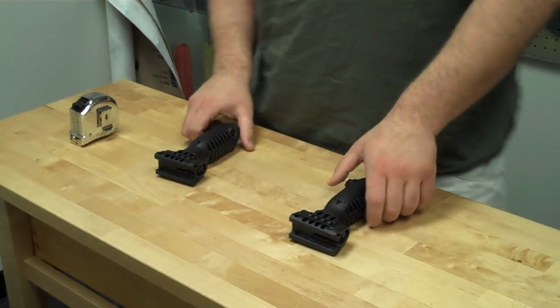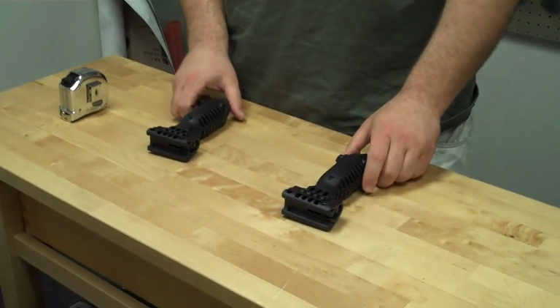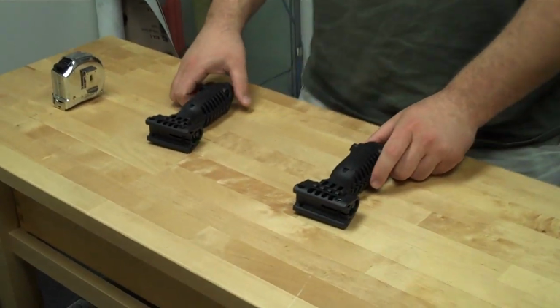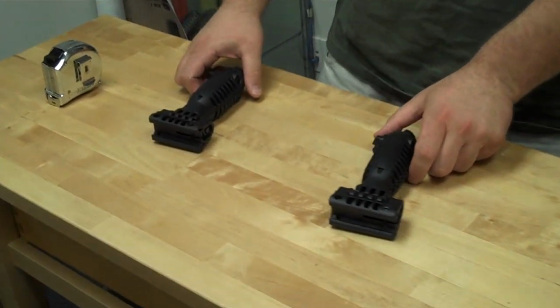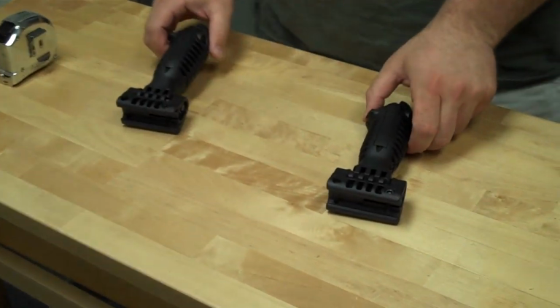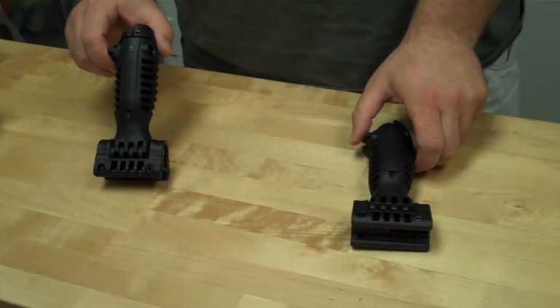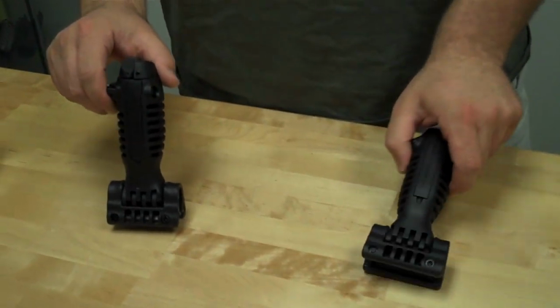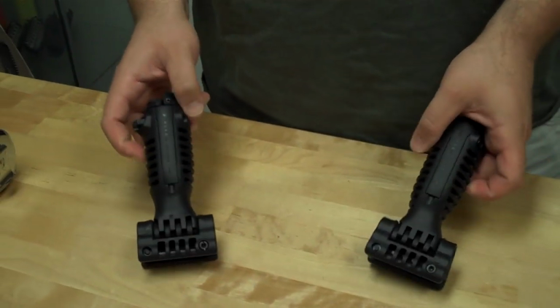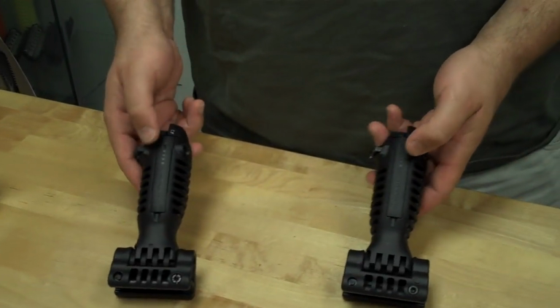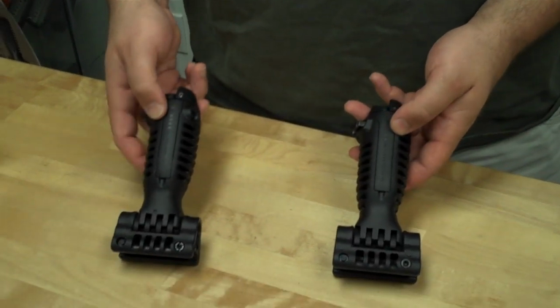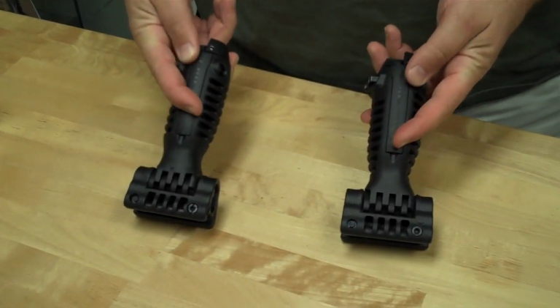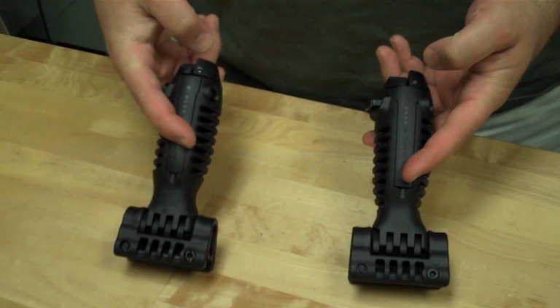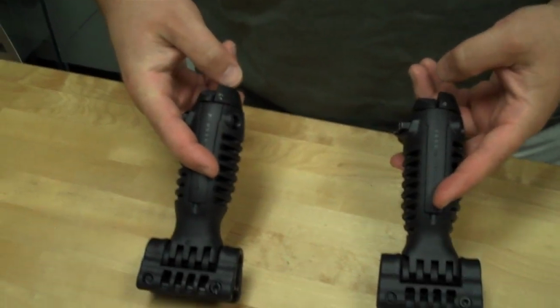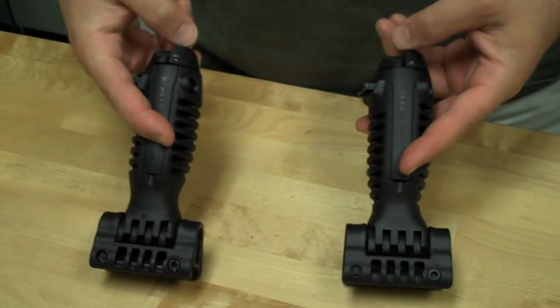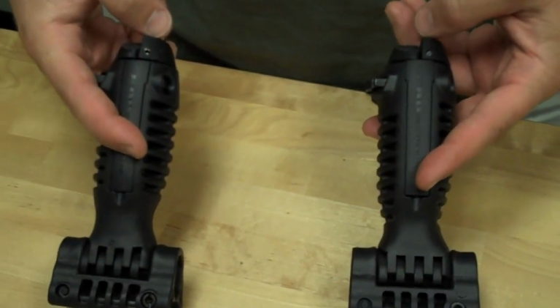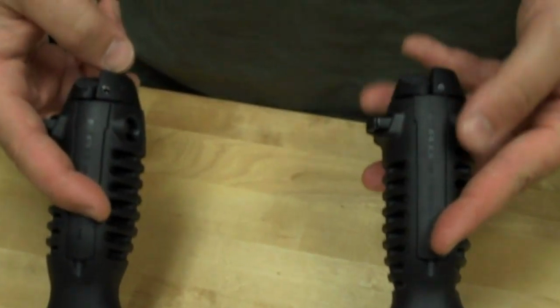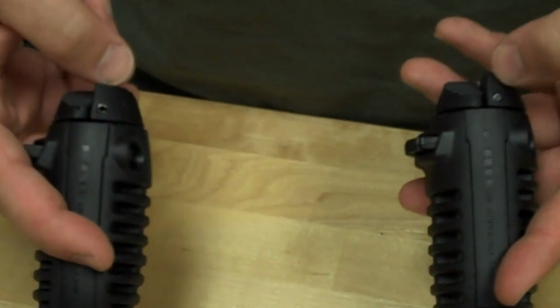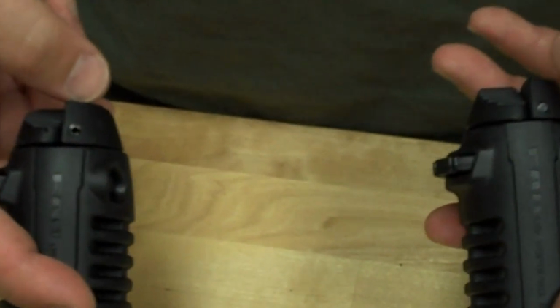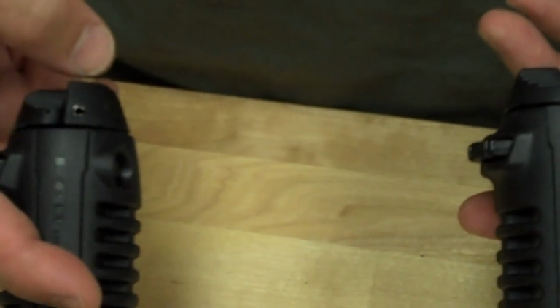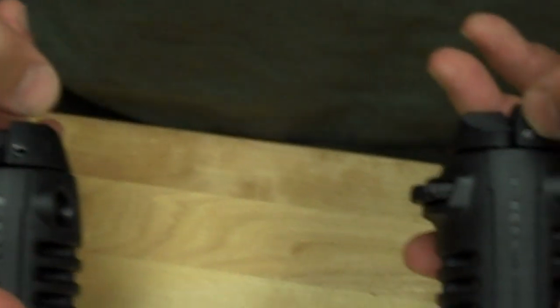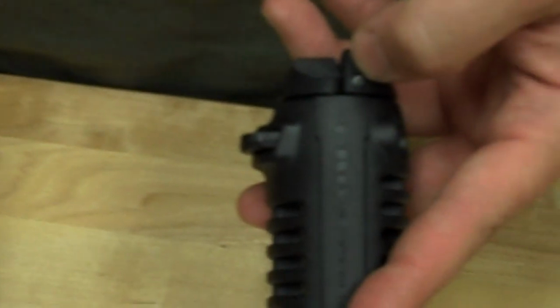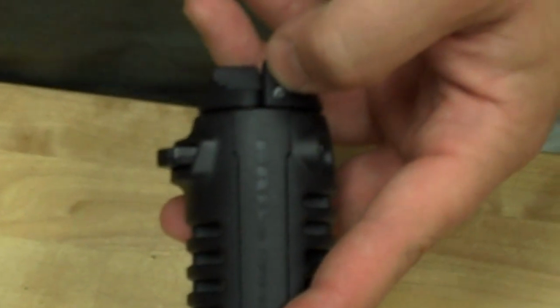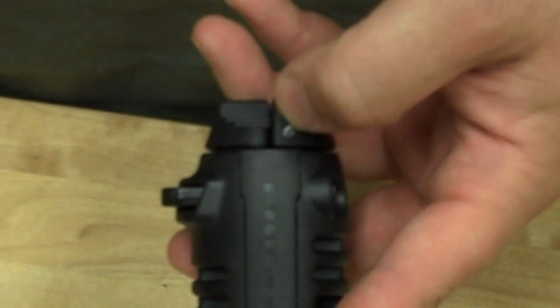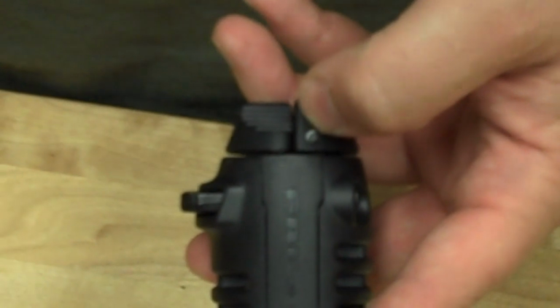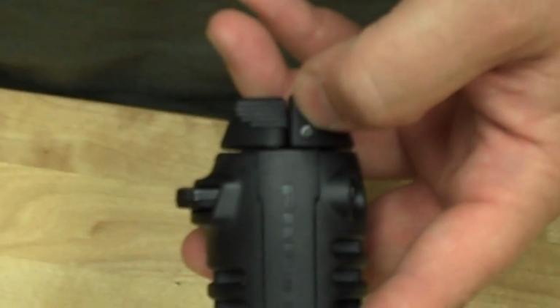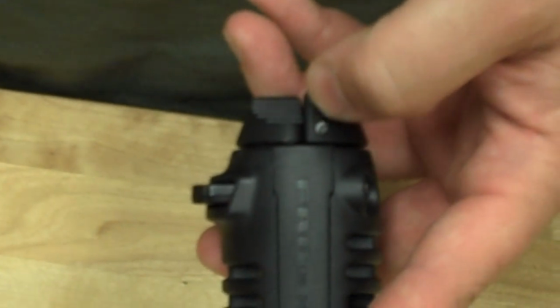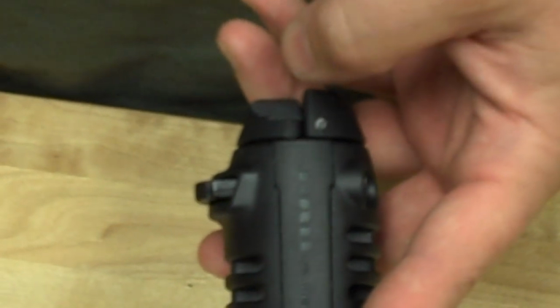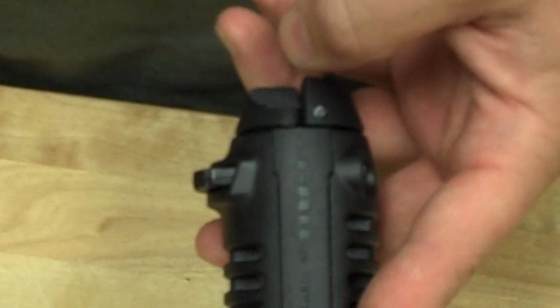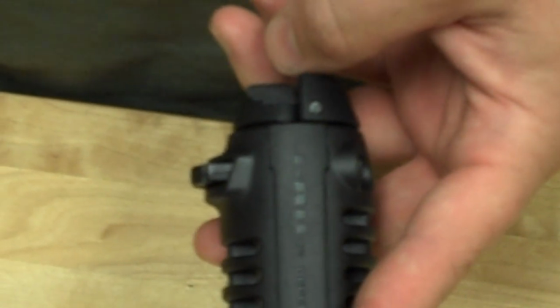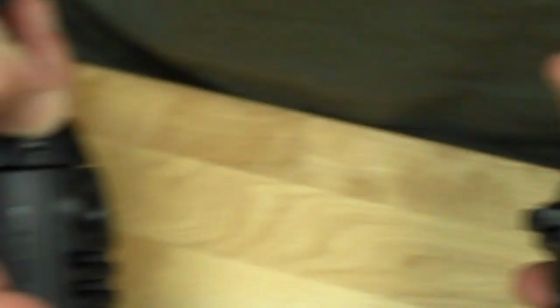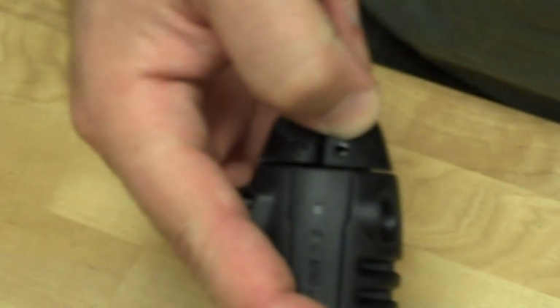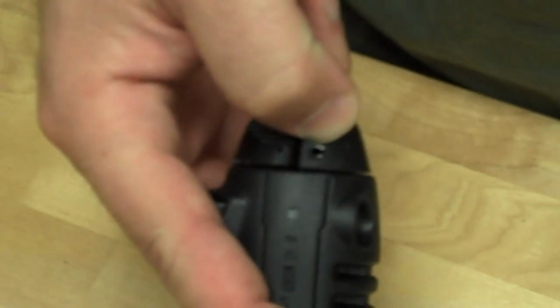Another external feature is the pins being used to hold the feet into the legs. Over here, this is a solid pin, and on a real teapod, it's actually a hollow roll pin.